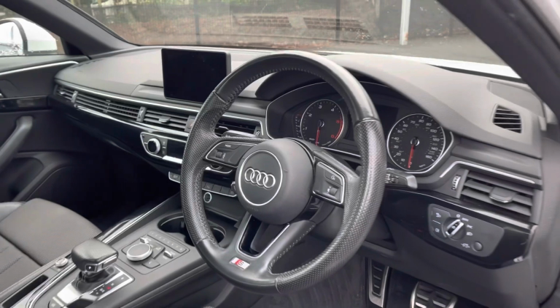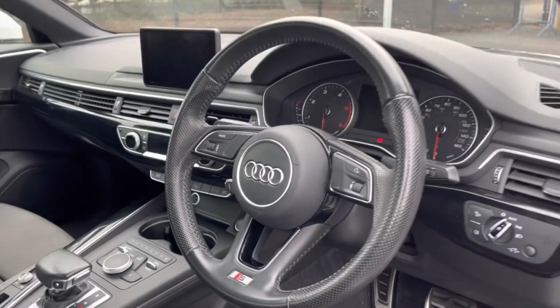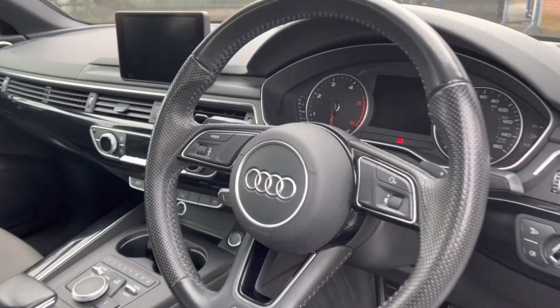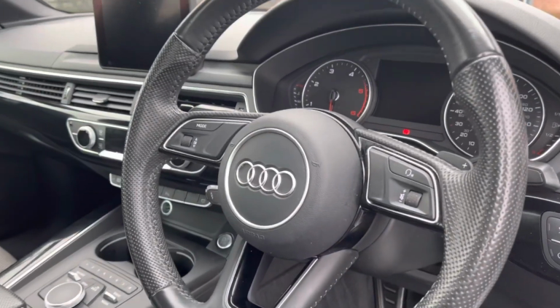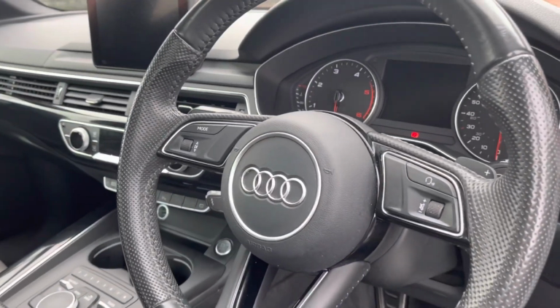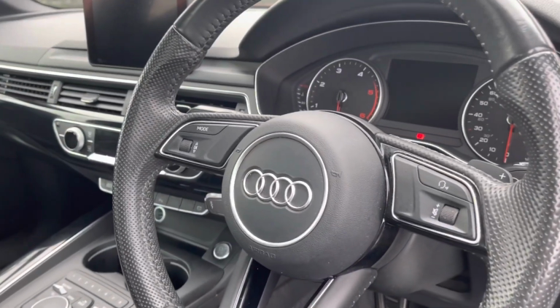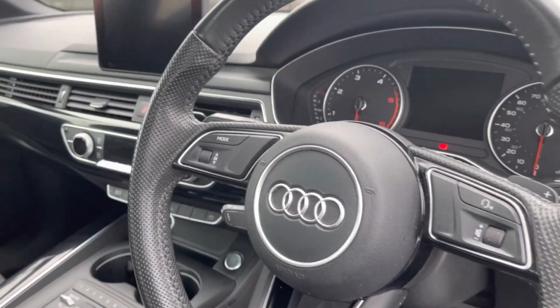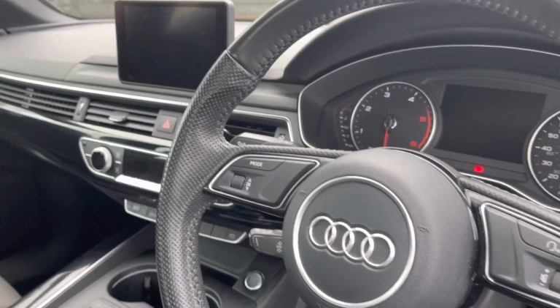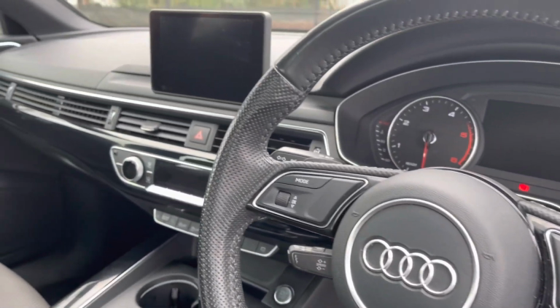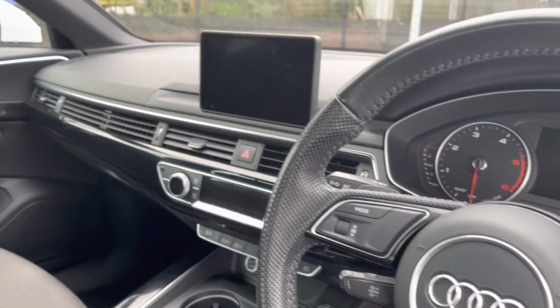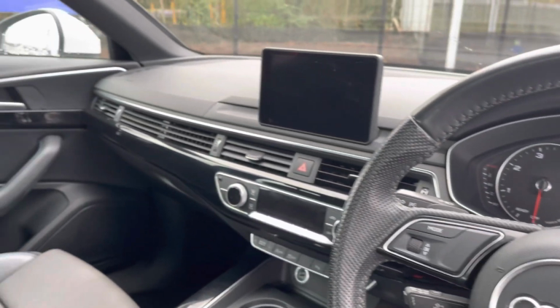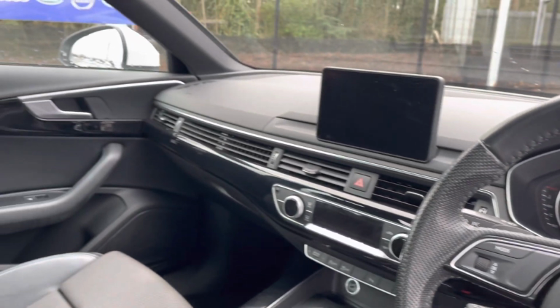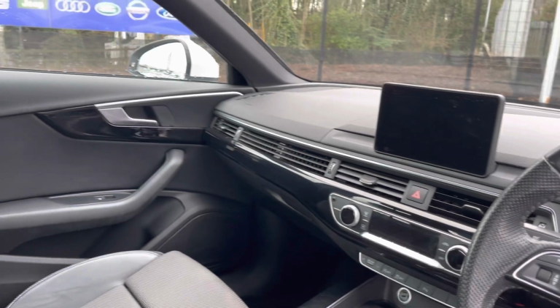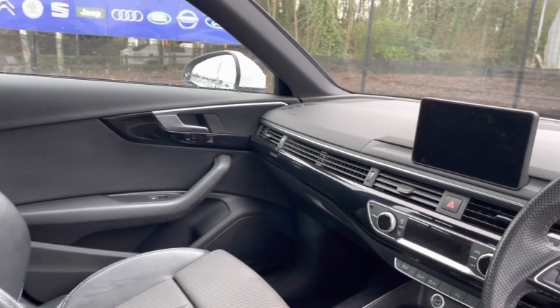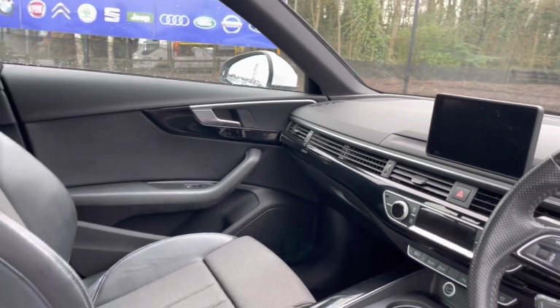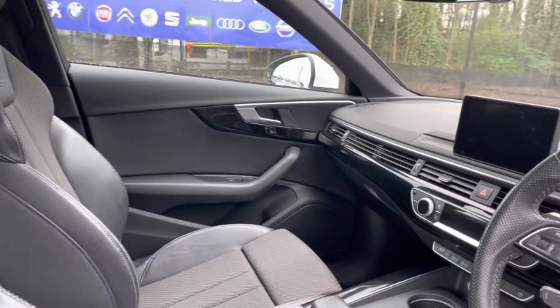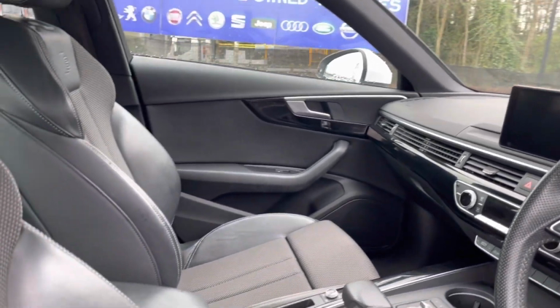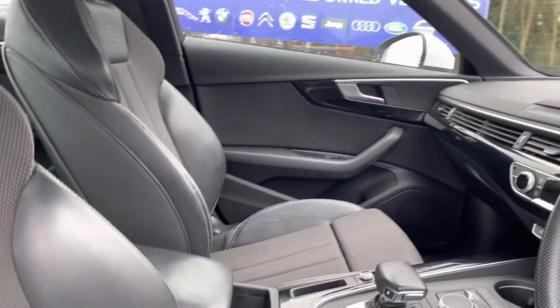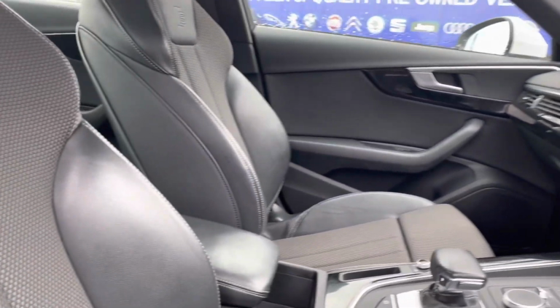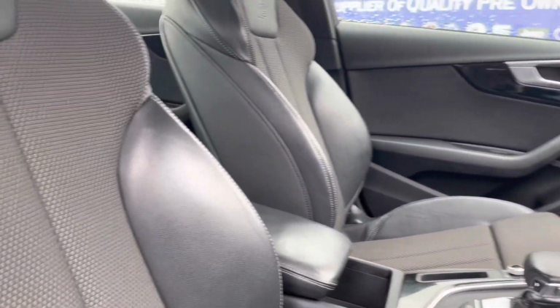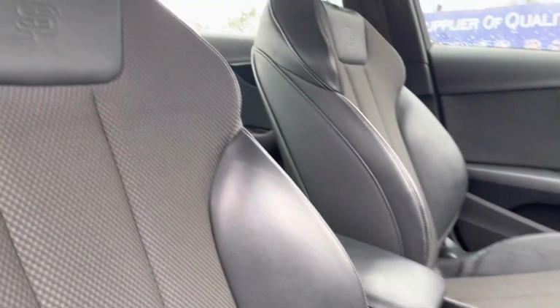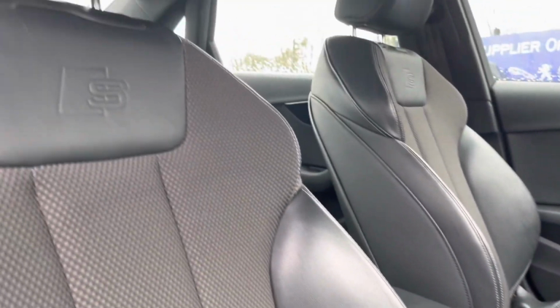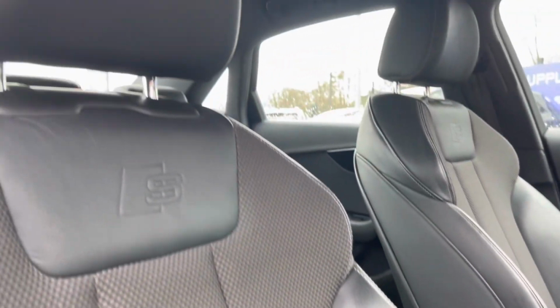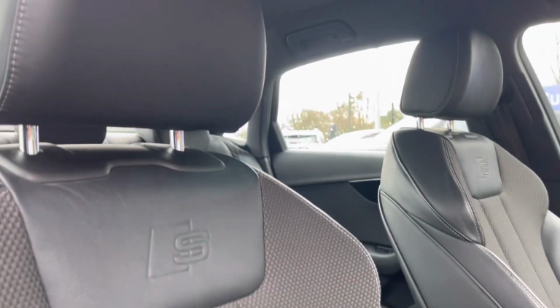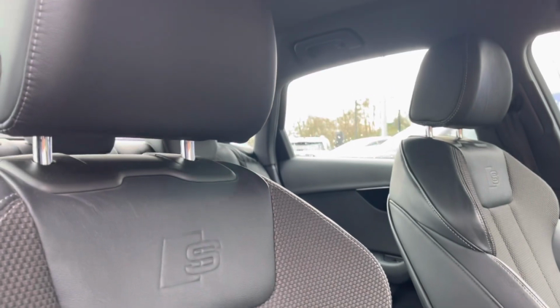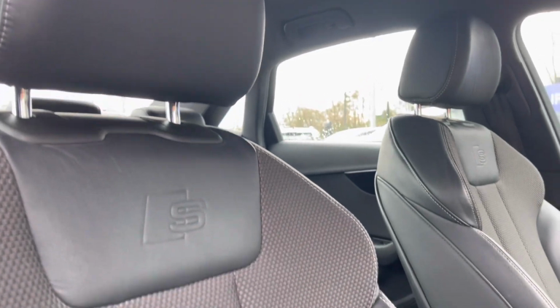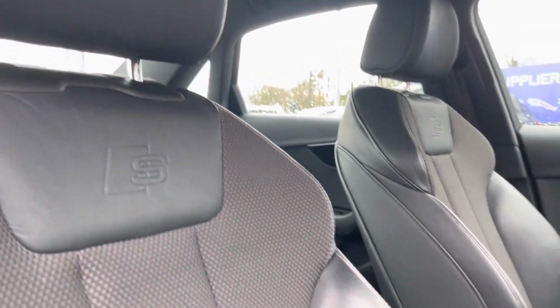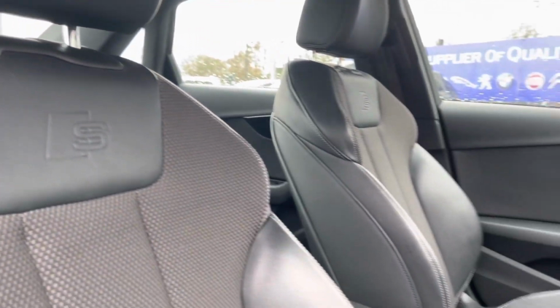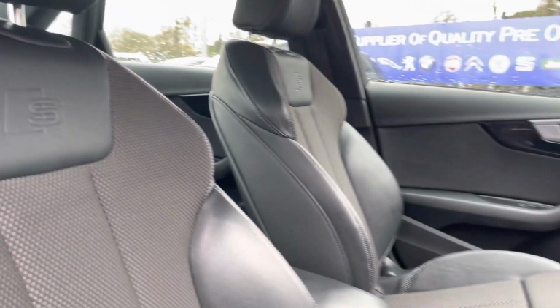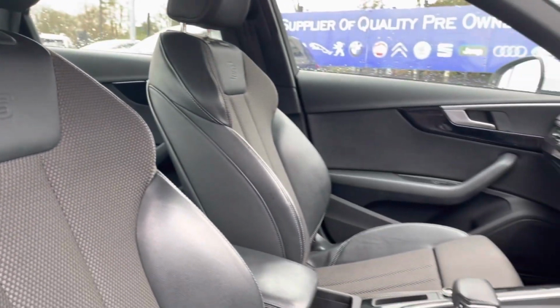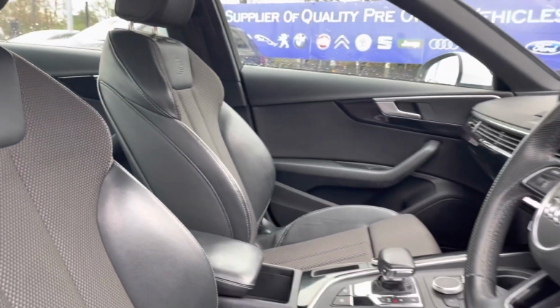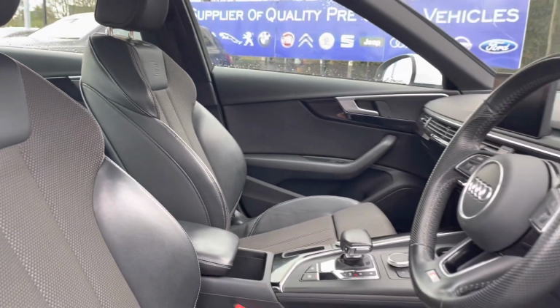The front seats do come with a full leather multifunction steering wheel as well as your half cloth, half leather posture finish front seats. These are extremely comfortable and you can set that perfect driving position with your four-way electric lumbar support. It does make for a lovely place to be, especially on those long journeys.